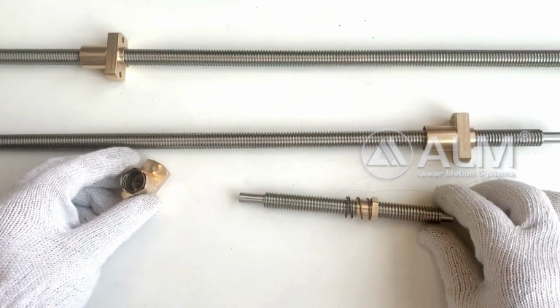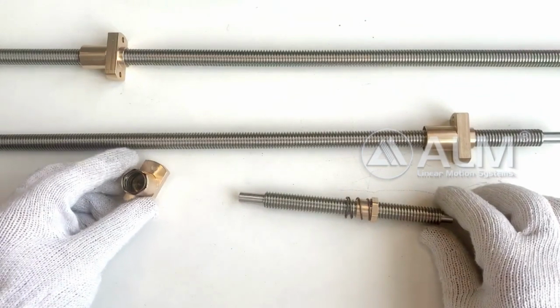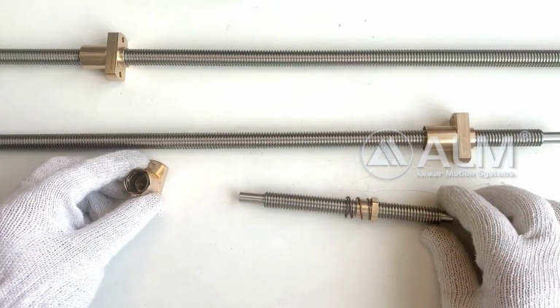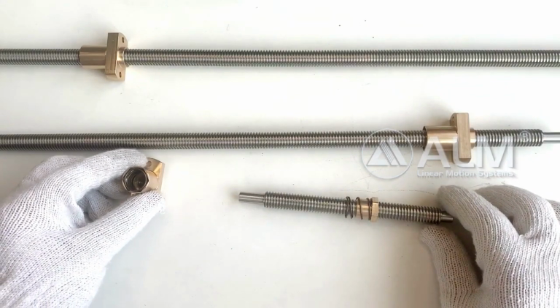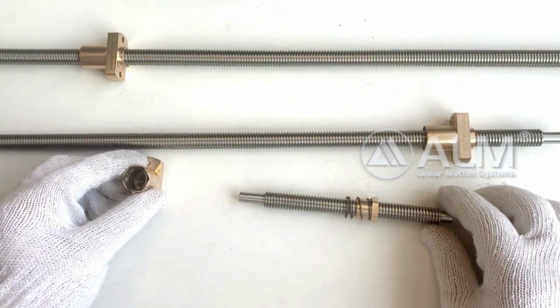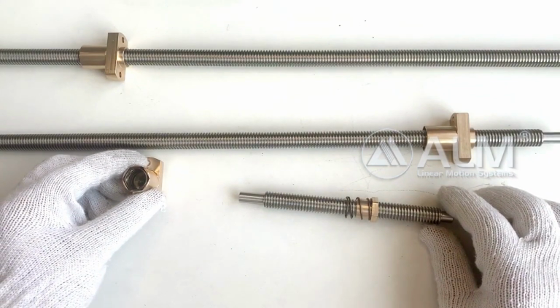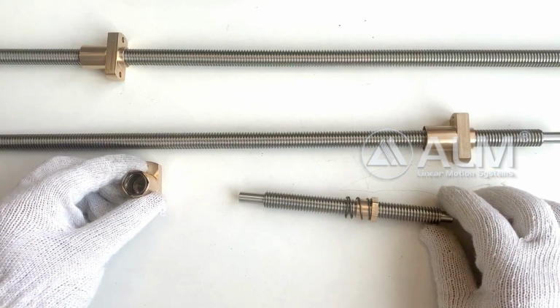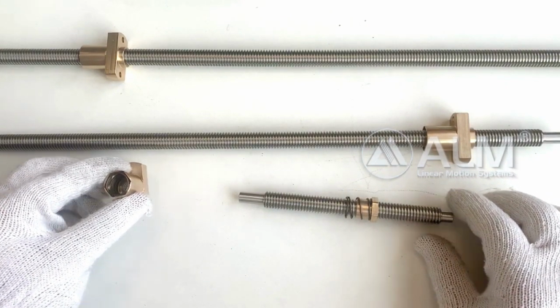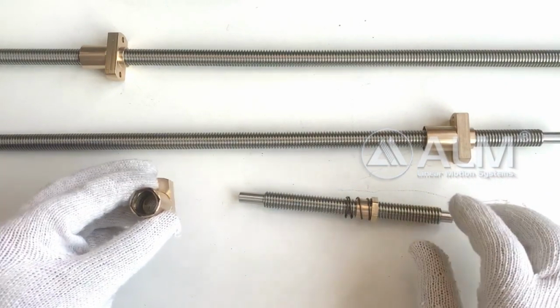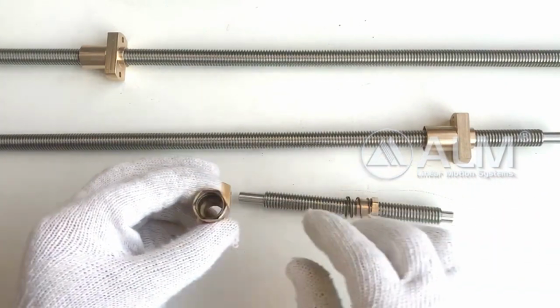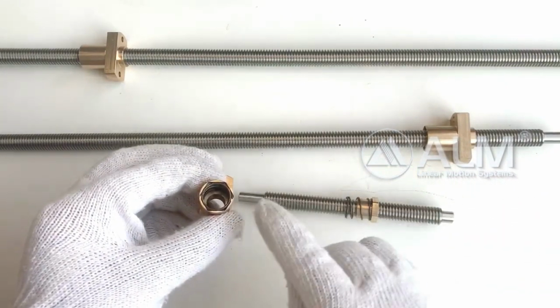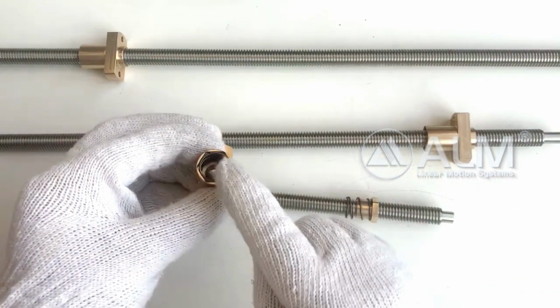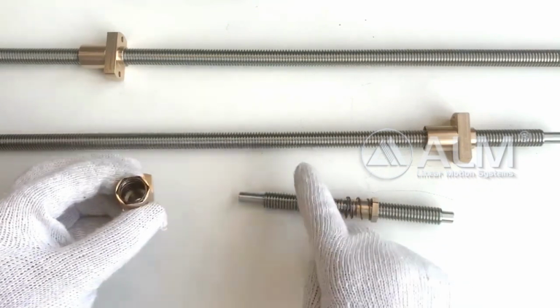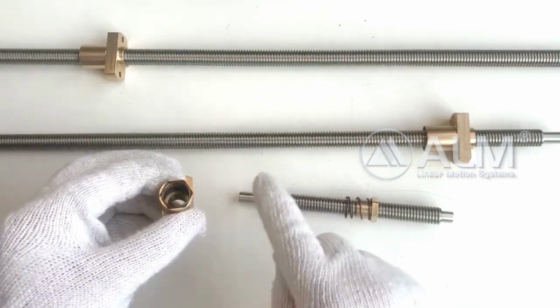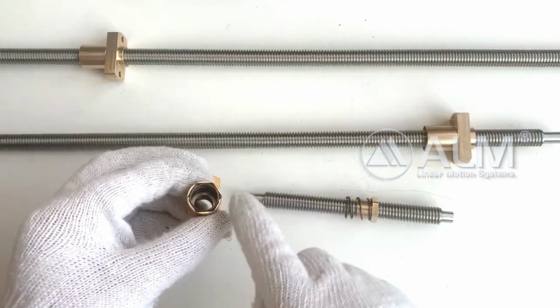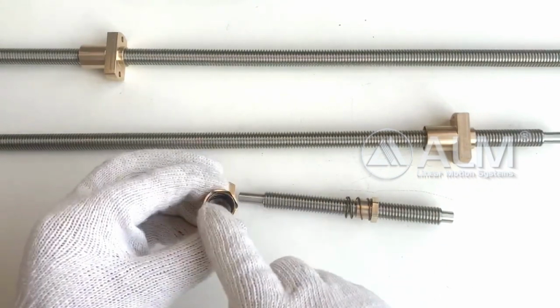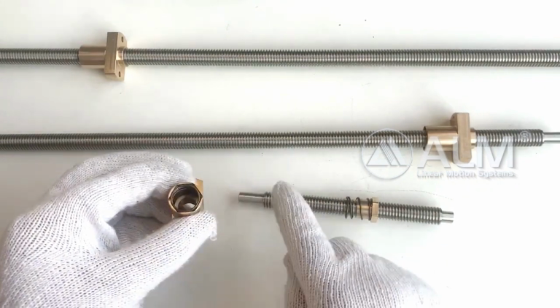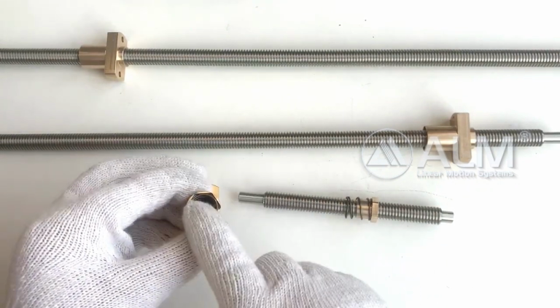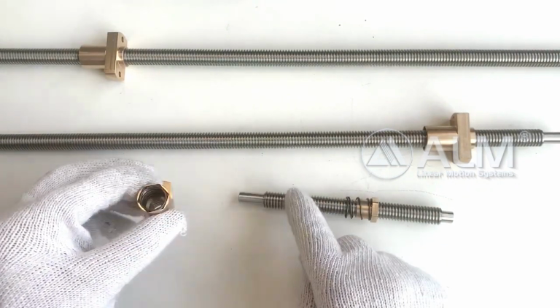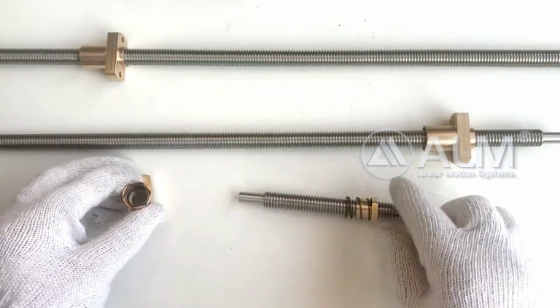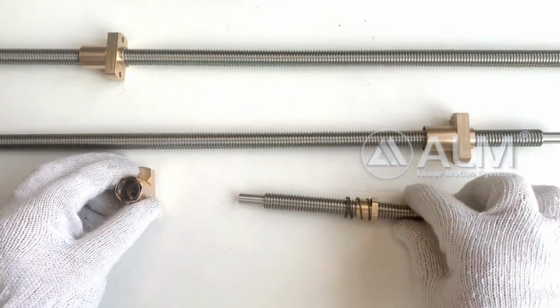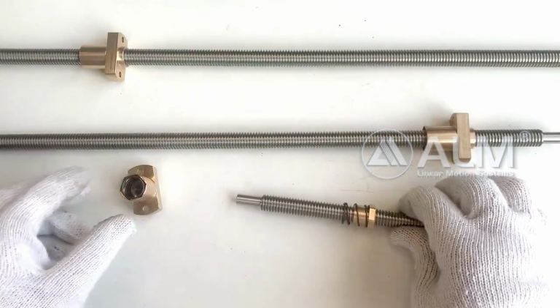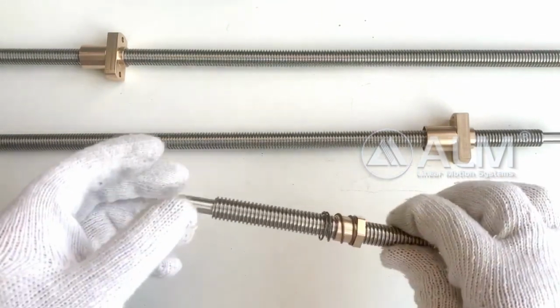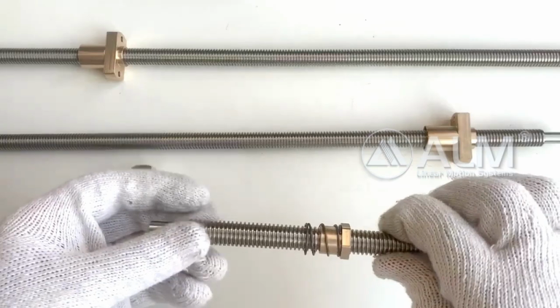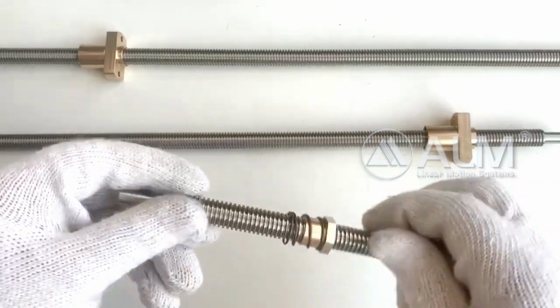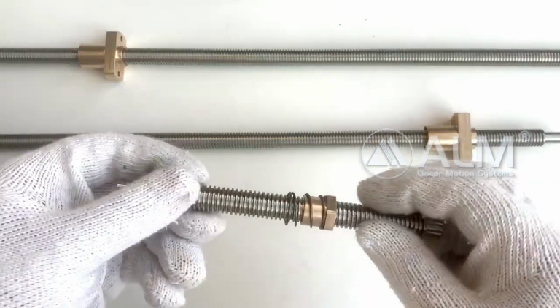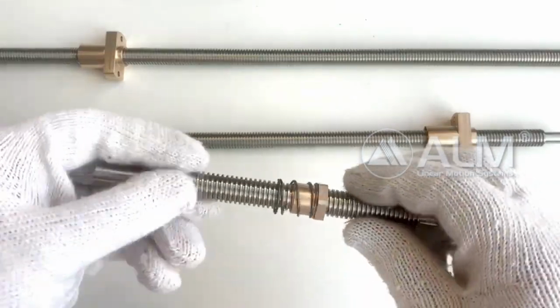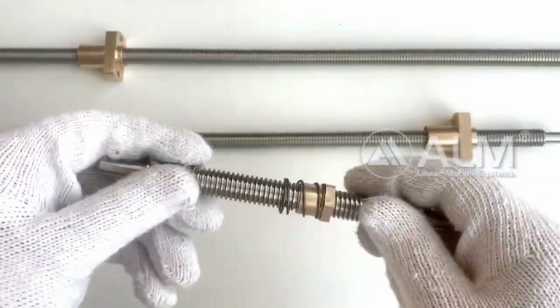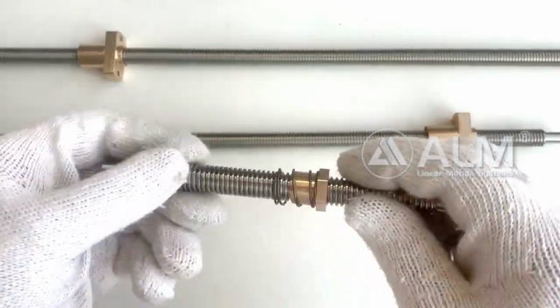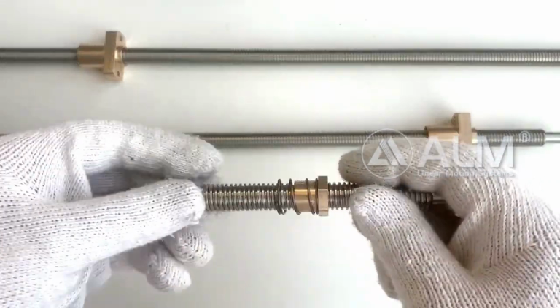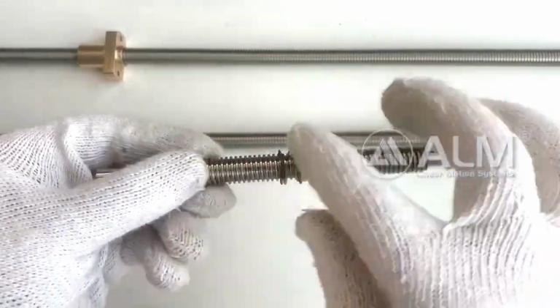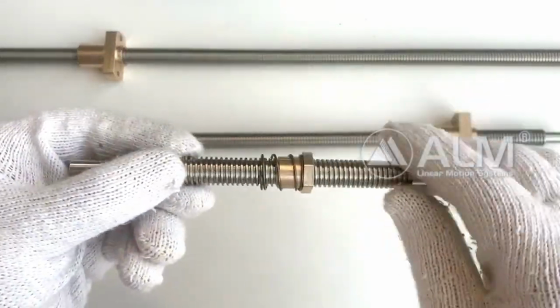Anti-backlash nut lead screw can eliminate the clearance between the lead screw and the nut, improve the smoothness, rigidity and accuracy of the lead screw.